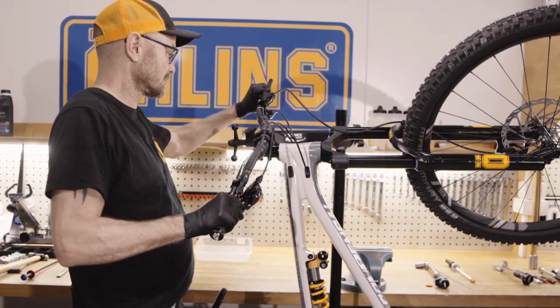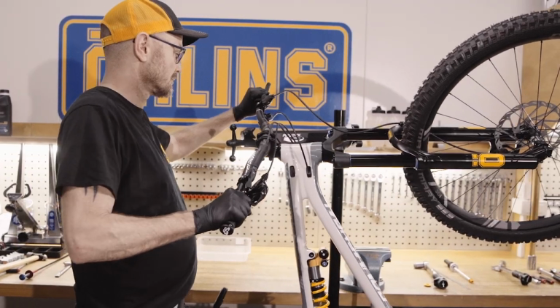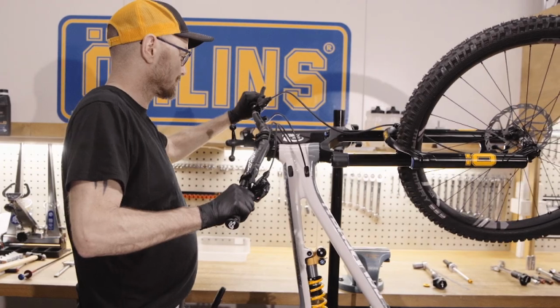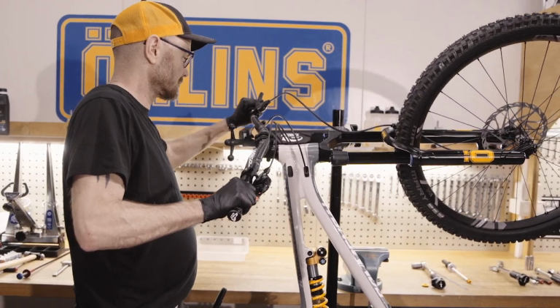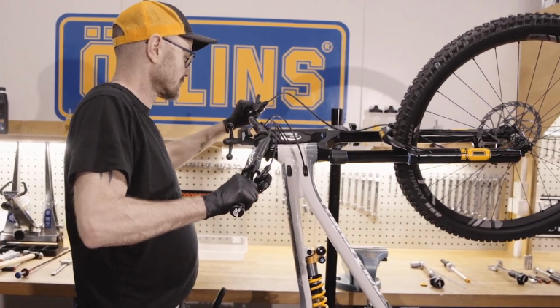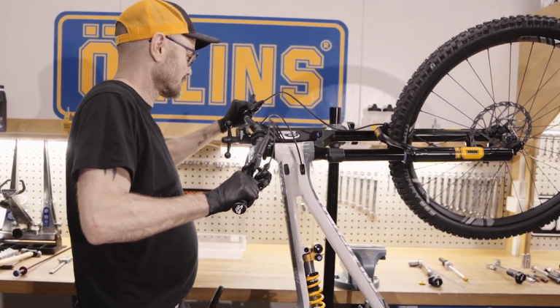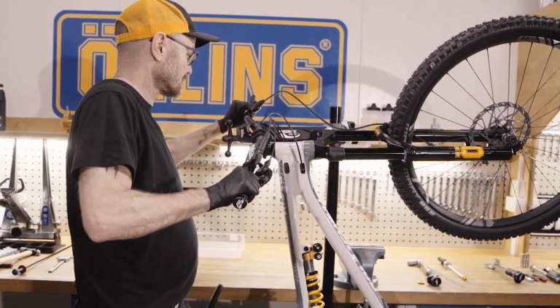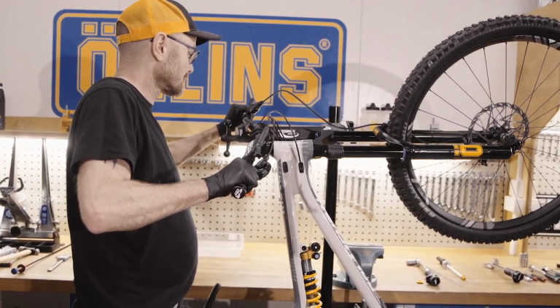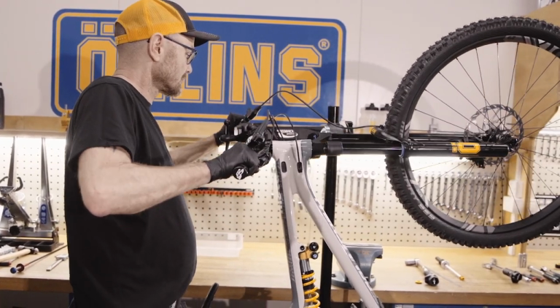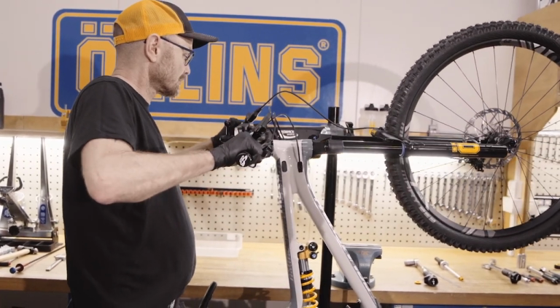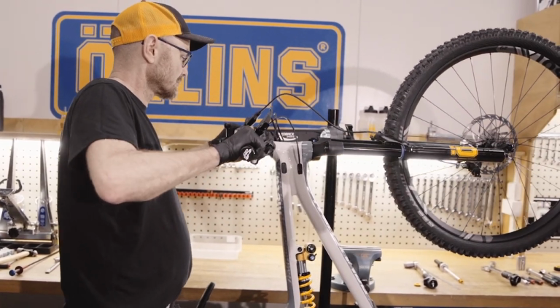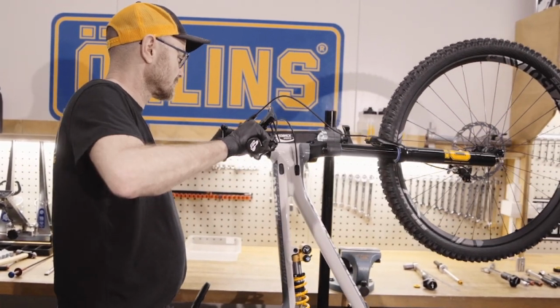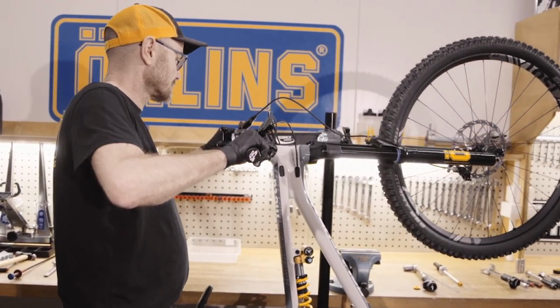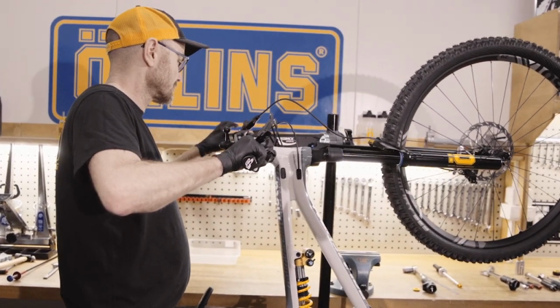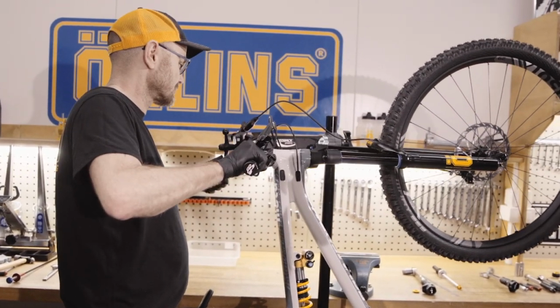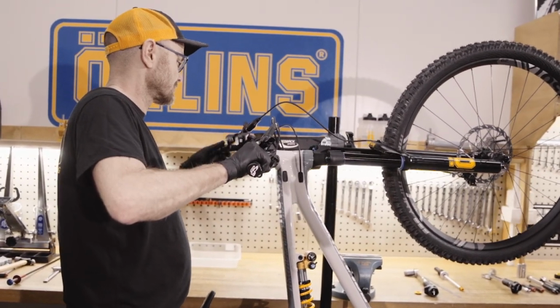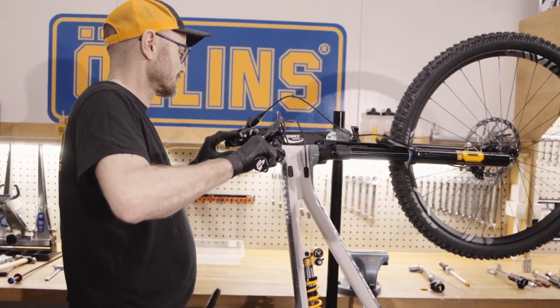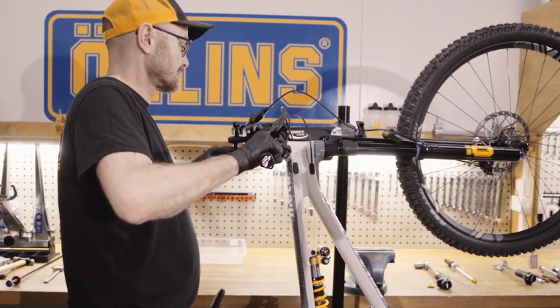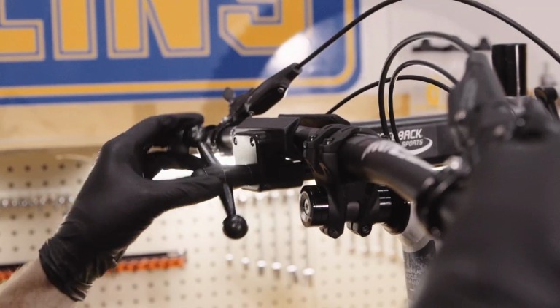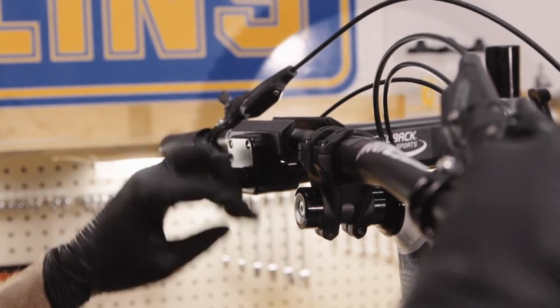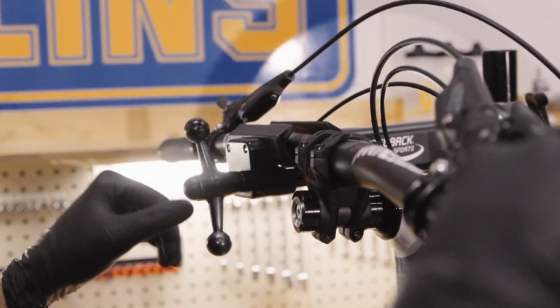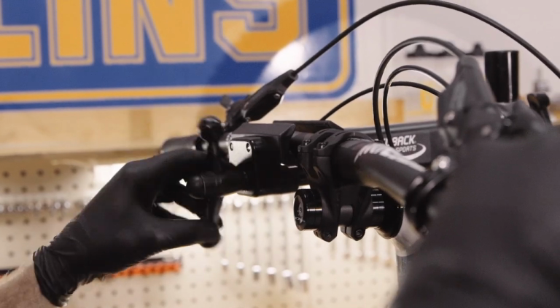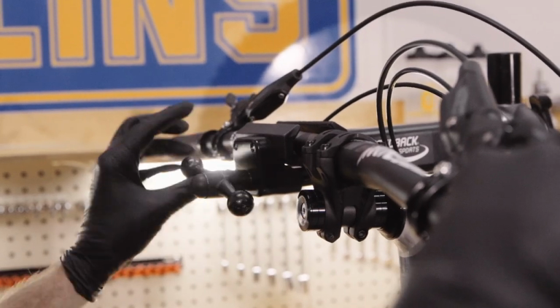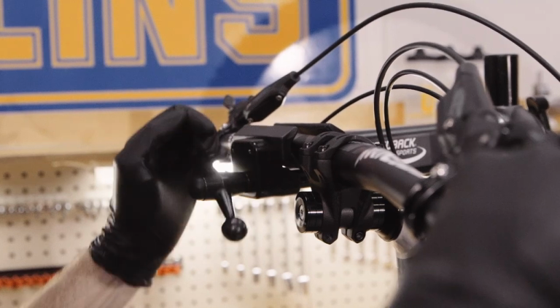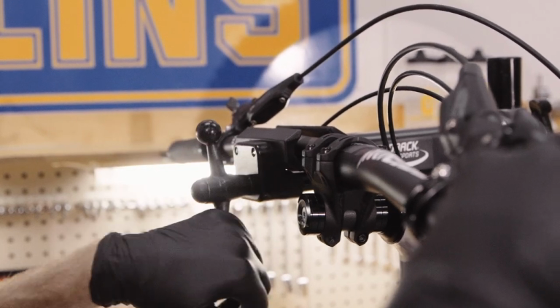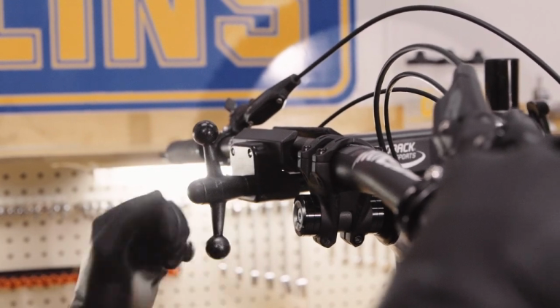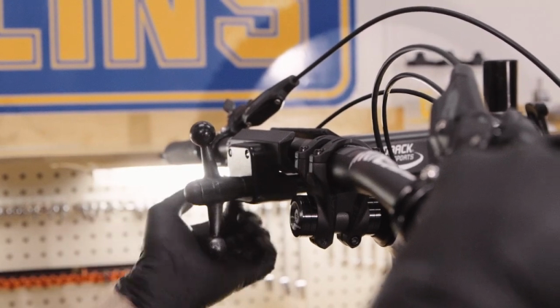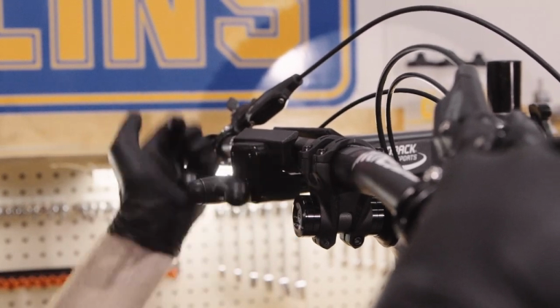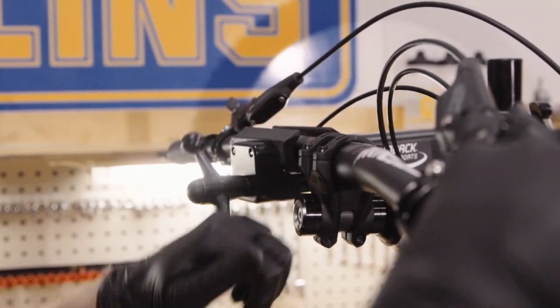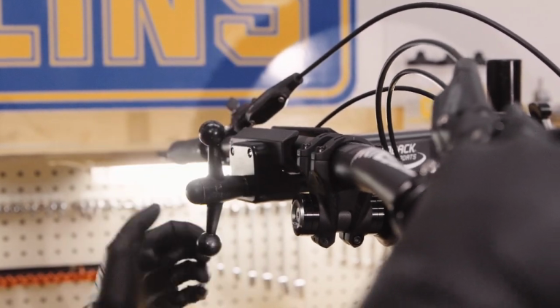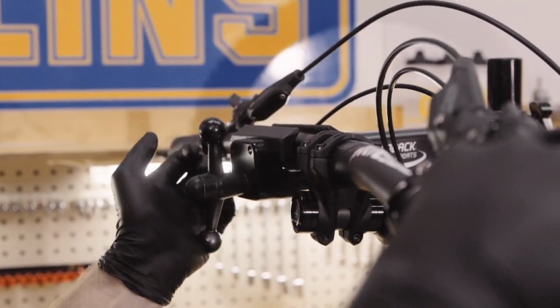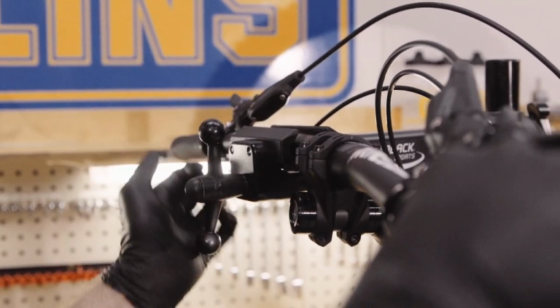Clamp your bike in a workshop stand with the fork in a horizontal position. By doing this, you will avoid fluid spilling out of the fork accidentally.